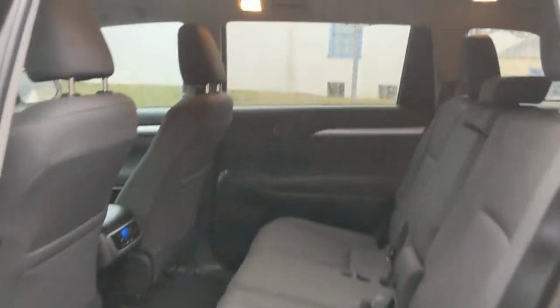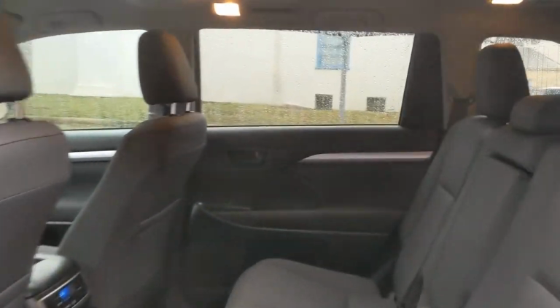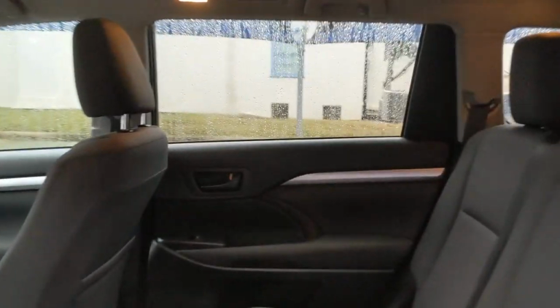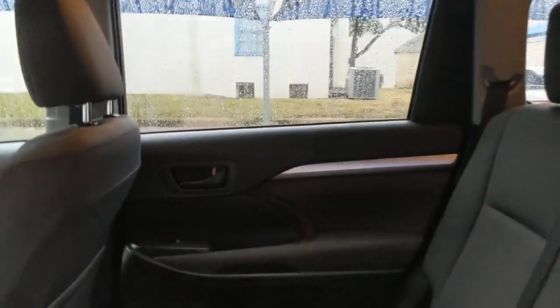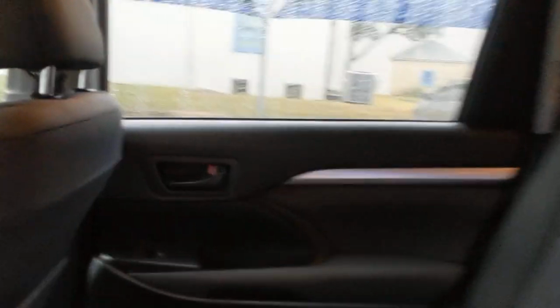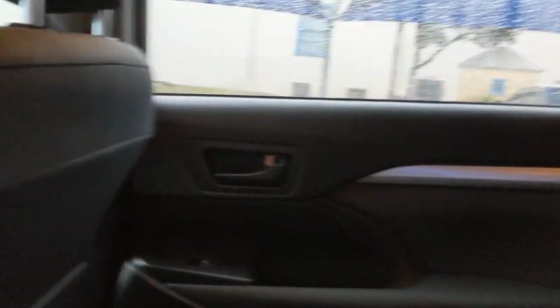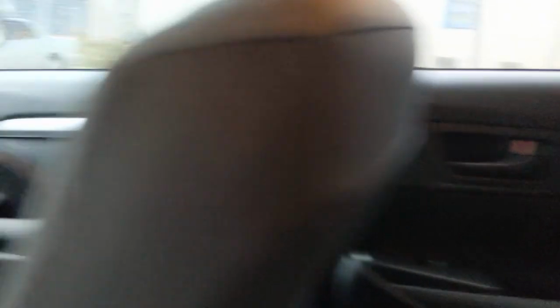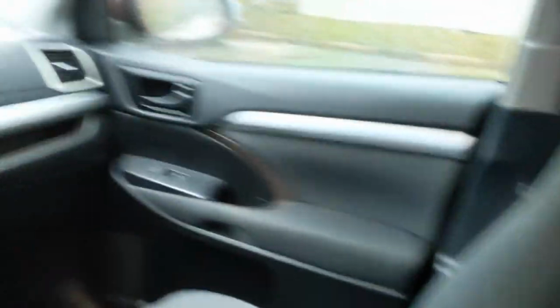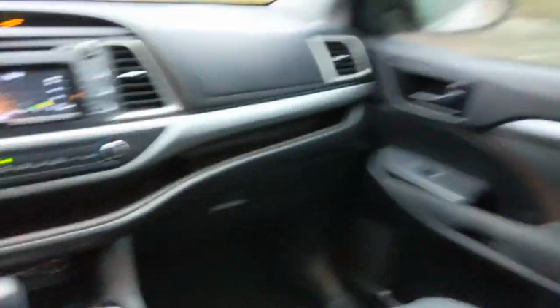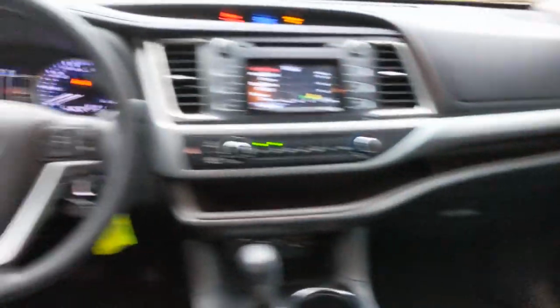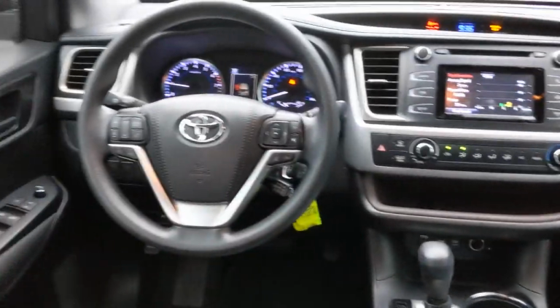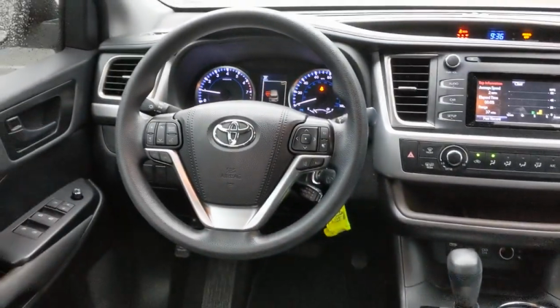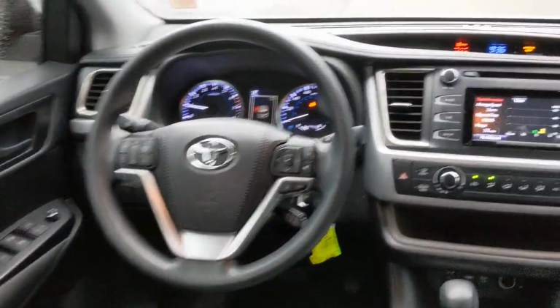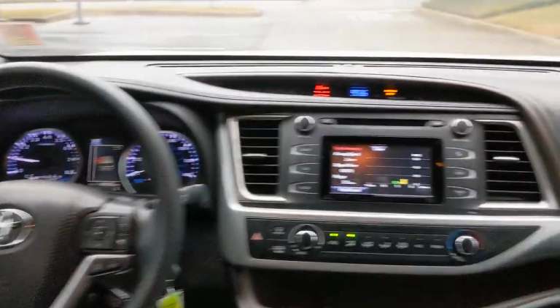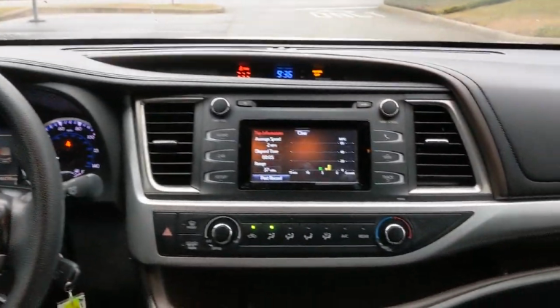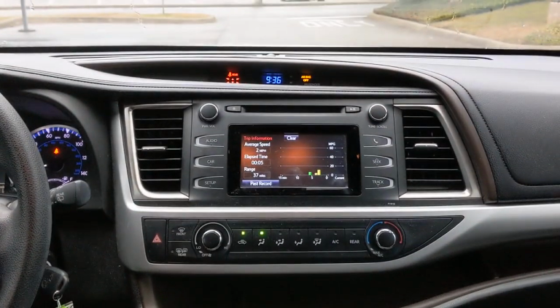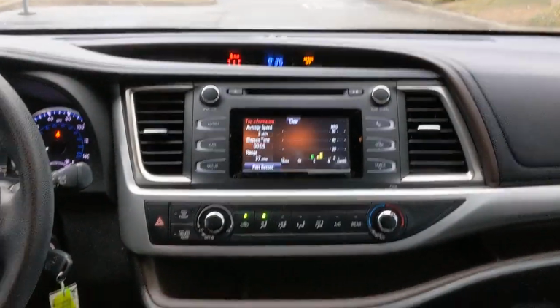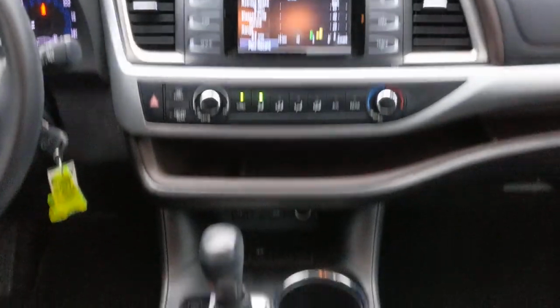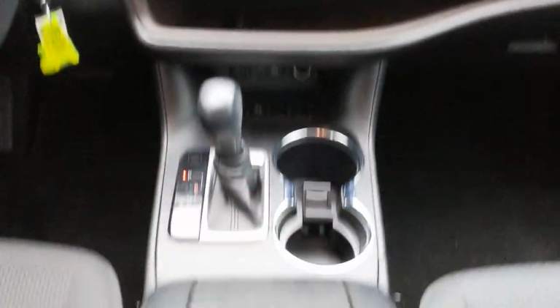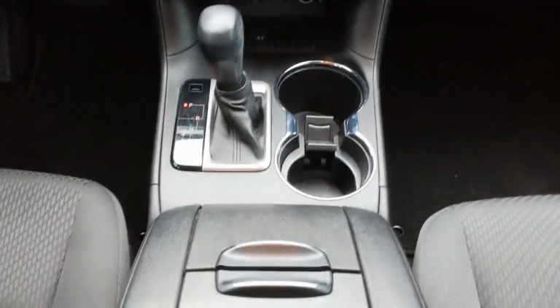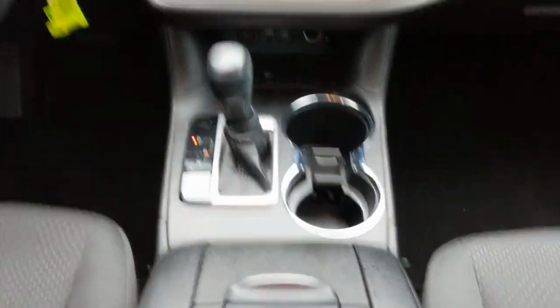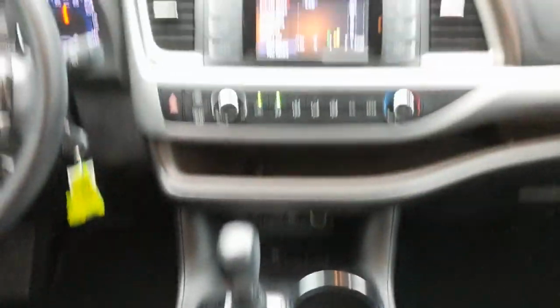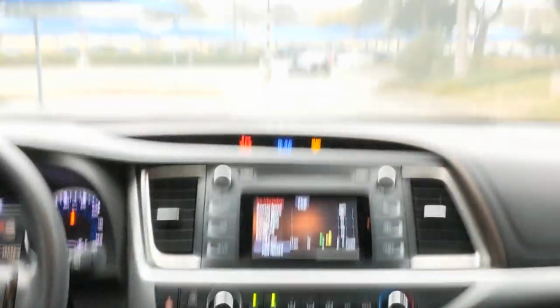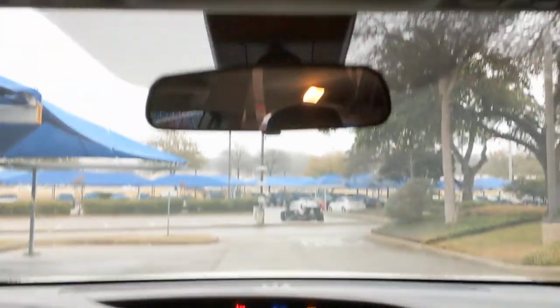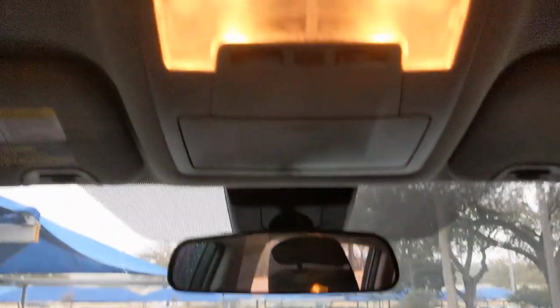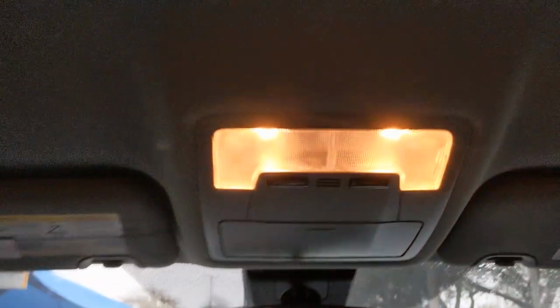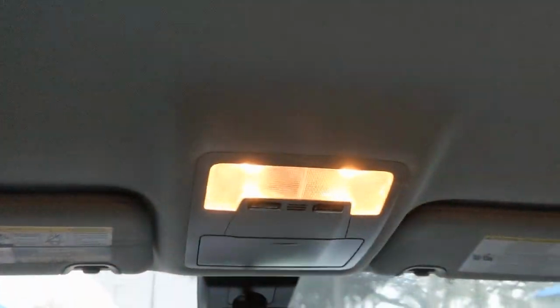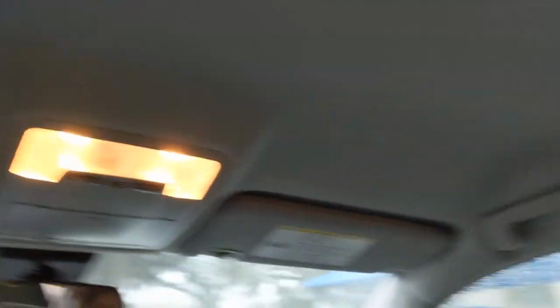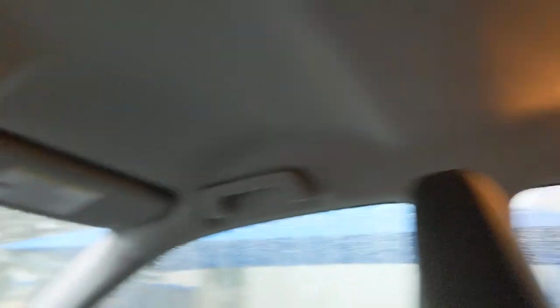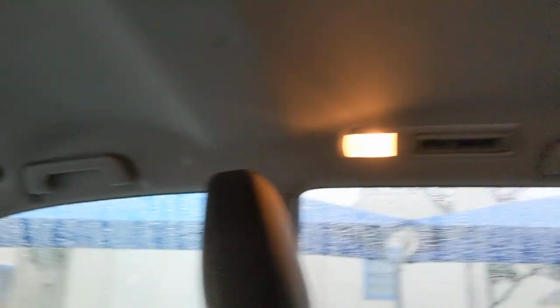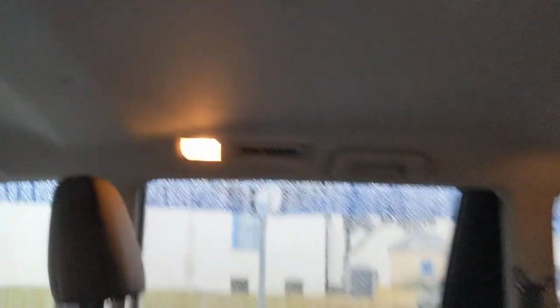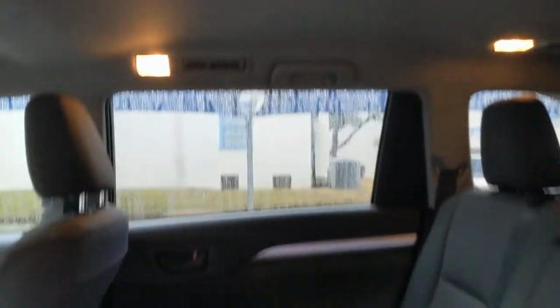These are just some of the great options this vehicle comes with: keyless entry, adaptive cruise control, backup camera, heated mirrors, lane-keeping assist, steering wheel audio controls, rear AC, aluminum wheels, third-row seat, and Bluetooth connection.